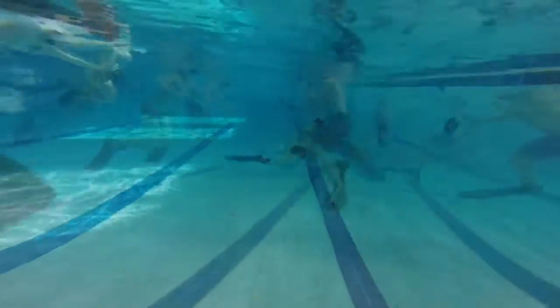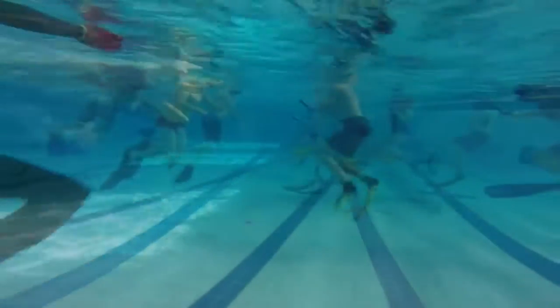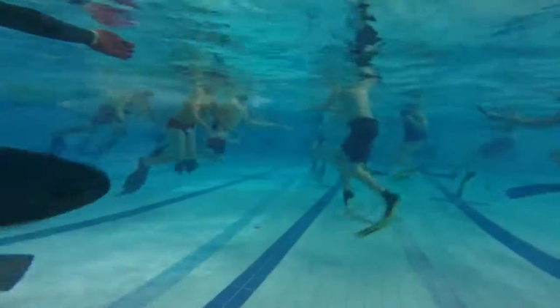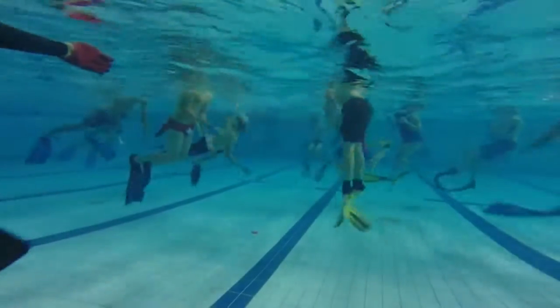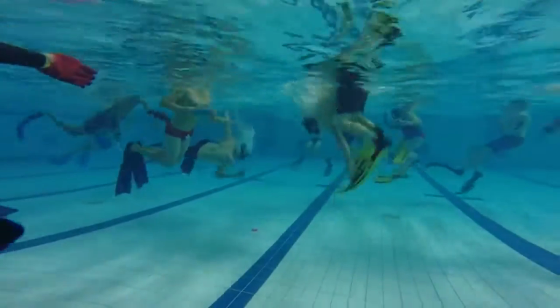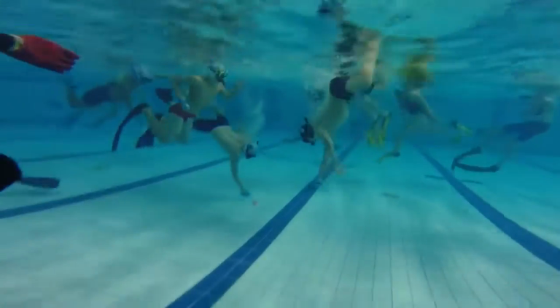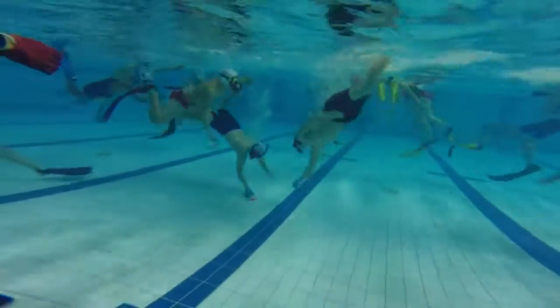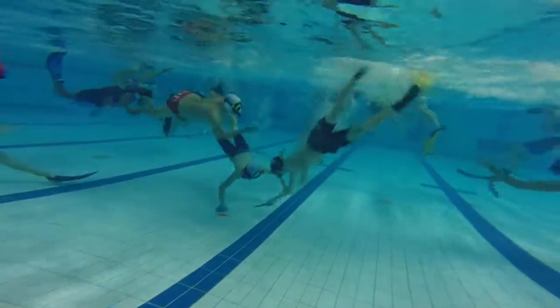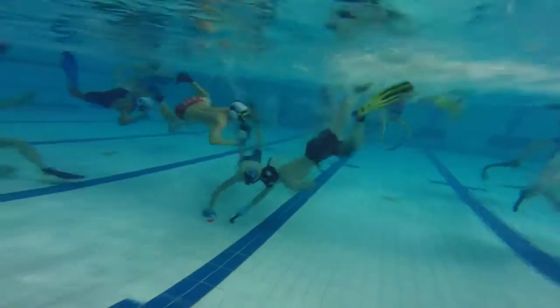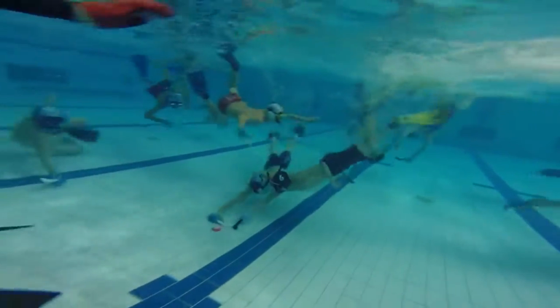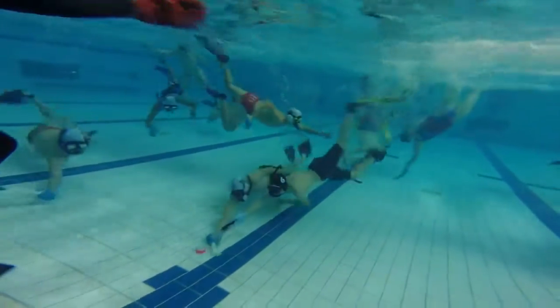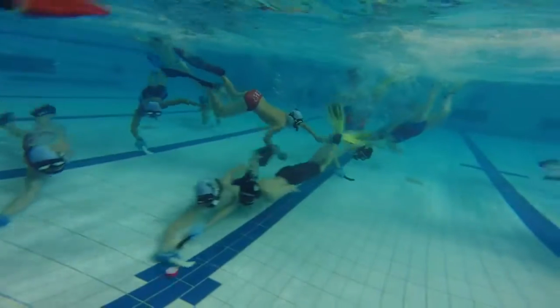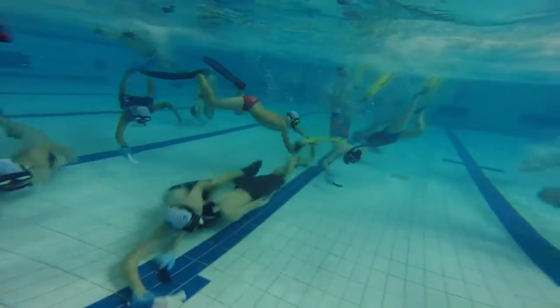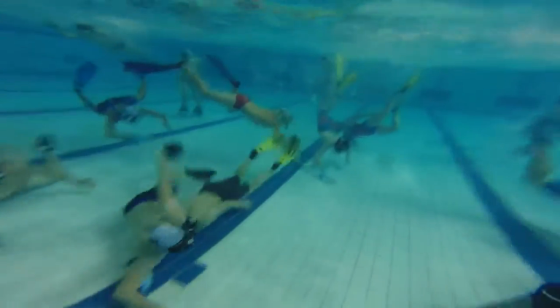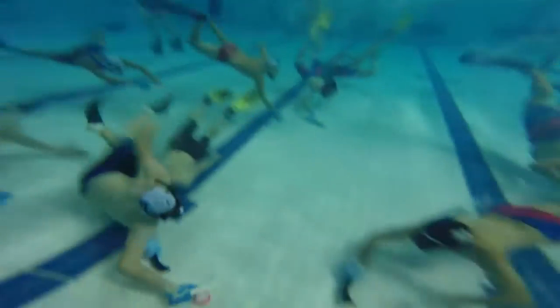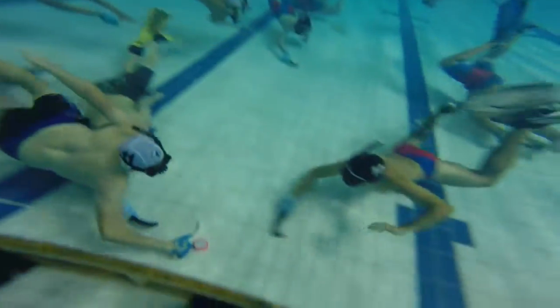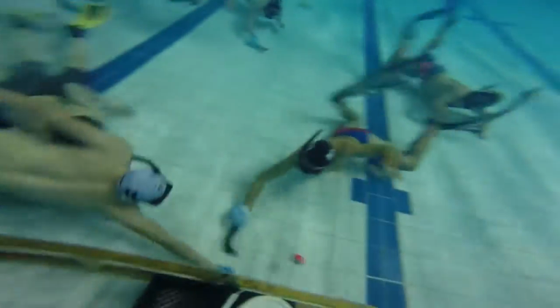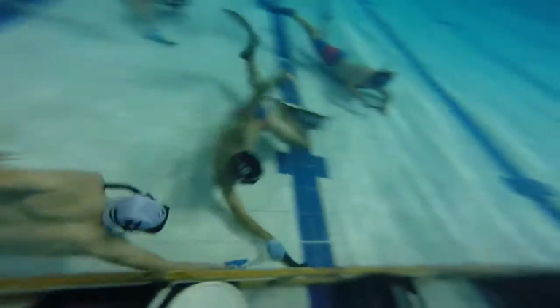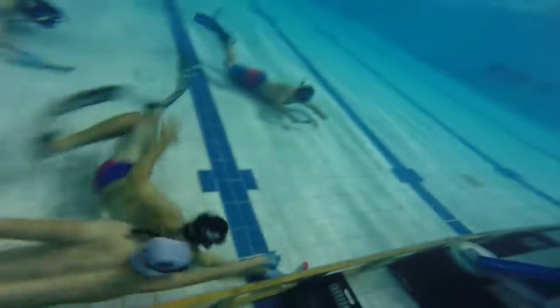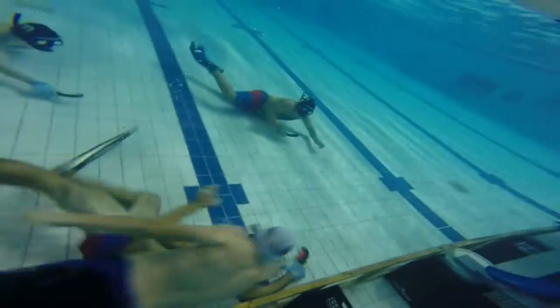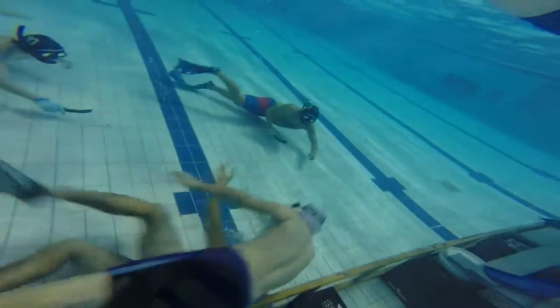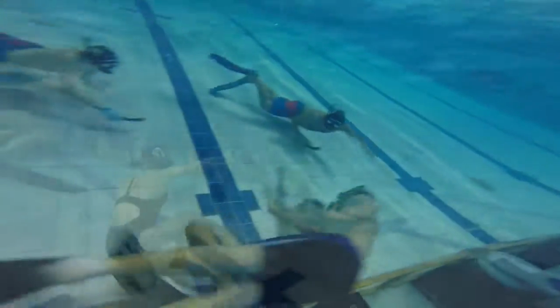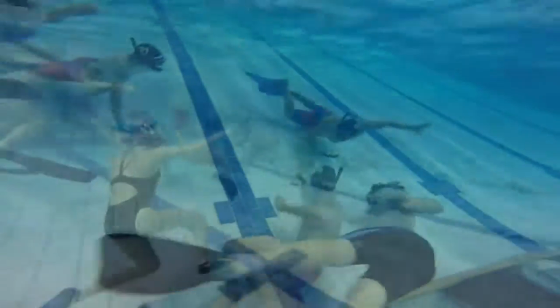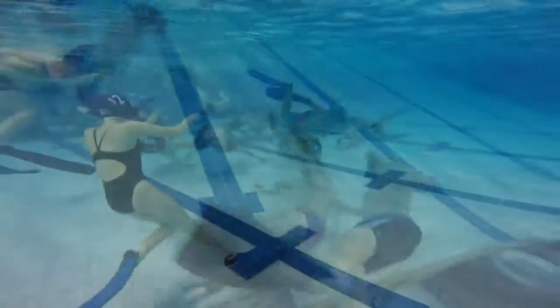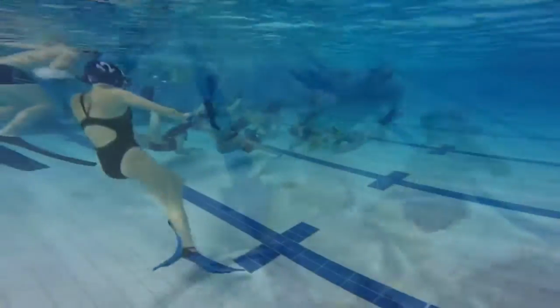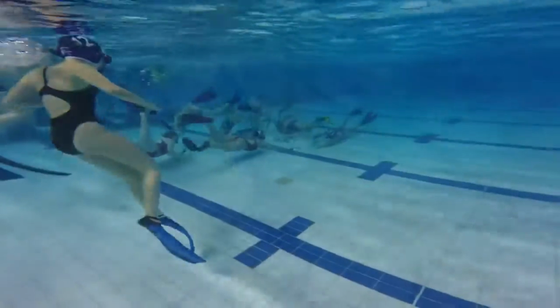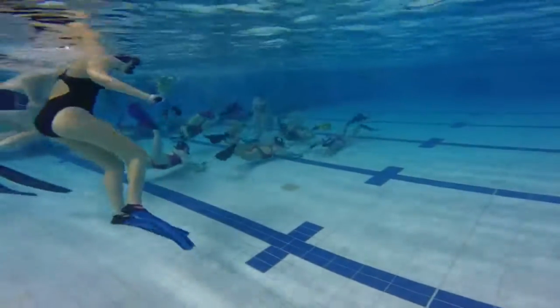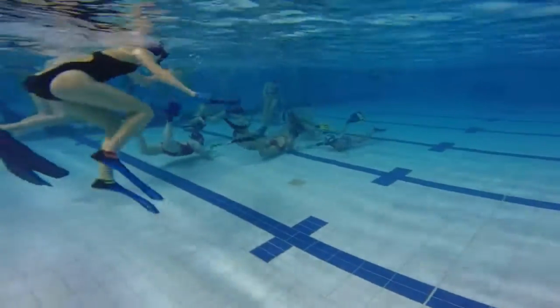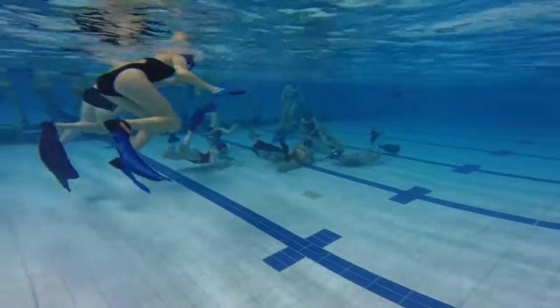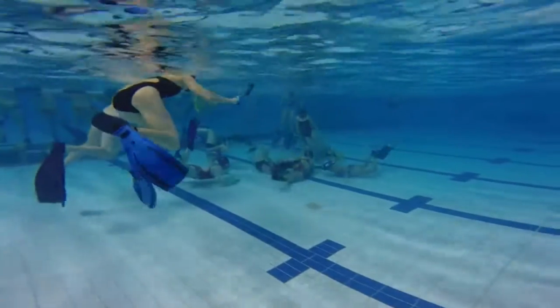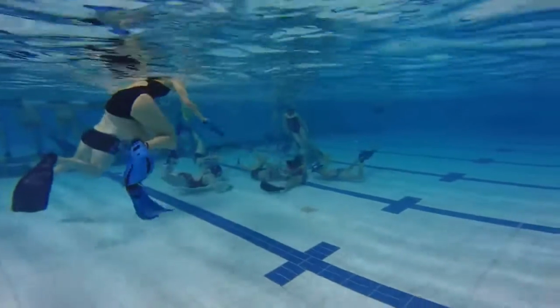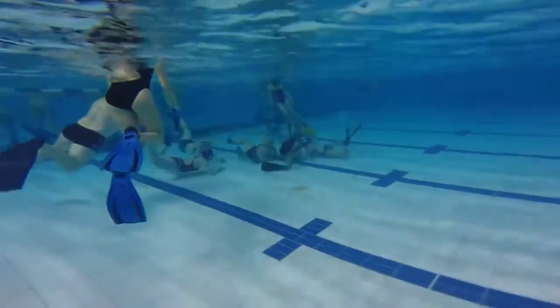Games consist of two halves of typically 10 to 15 minutes and a short half-time interval of usually three minutes. At half-time, the two teams switch ends.